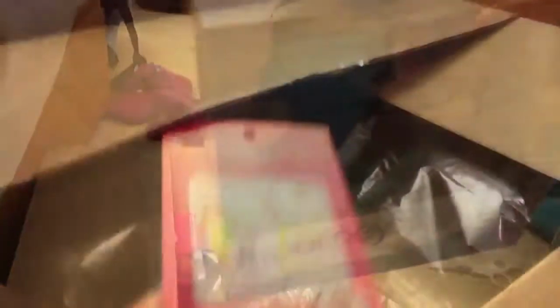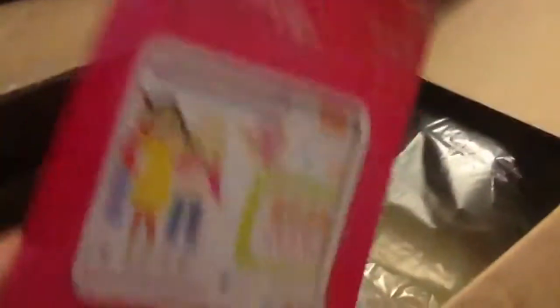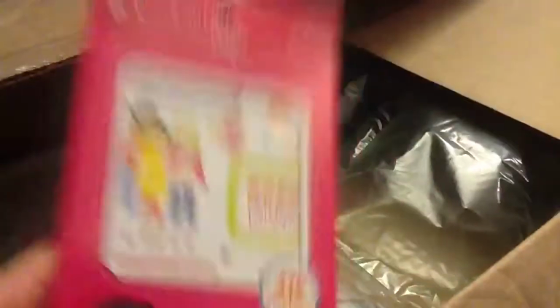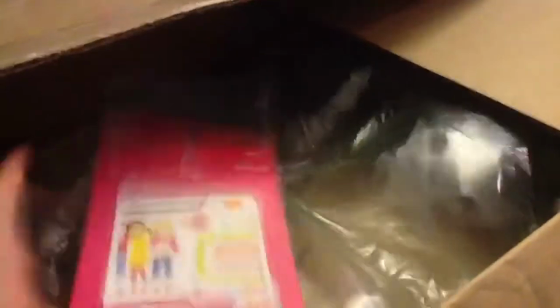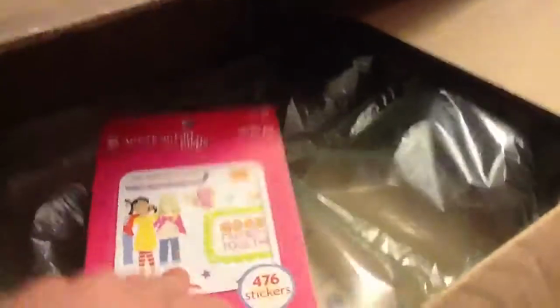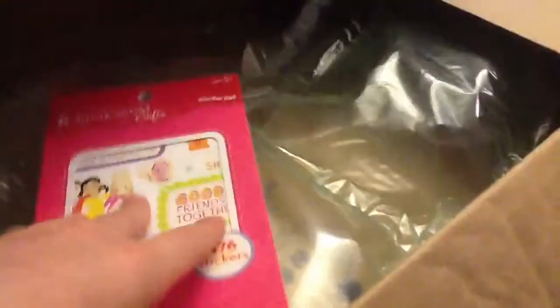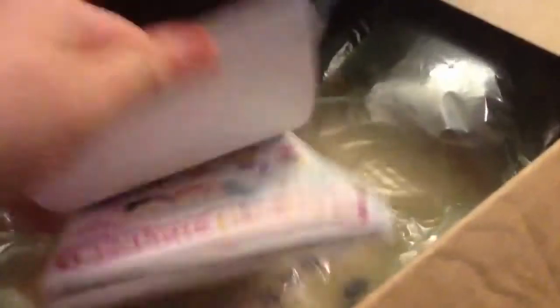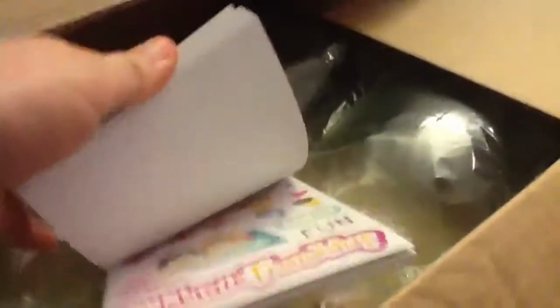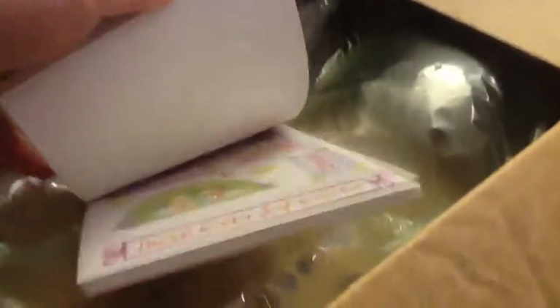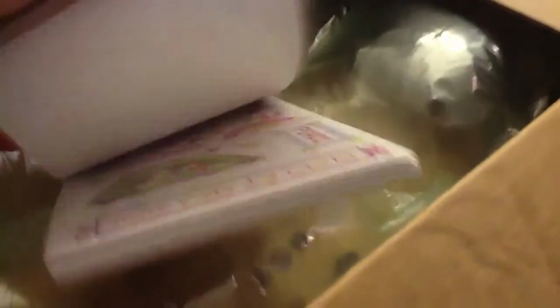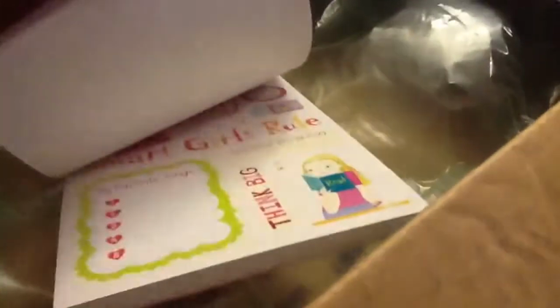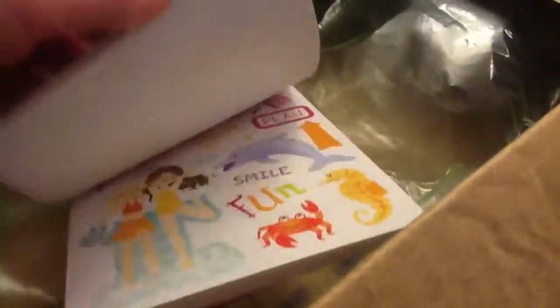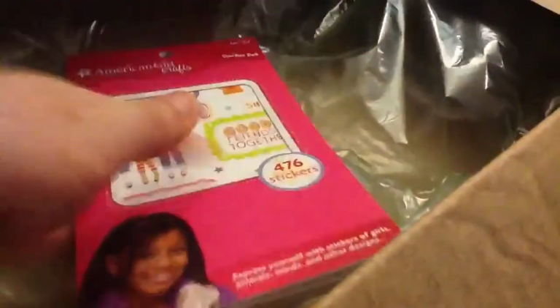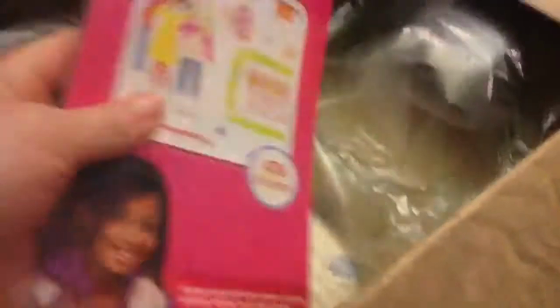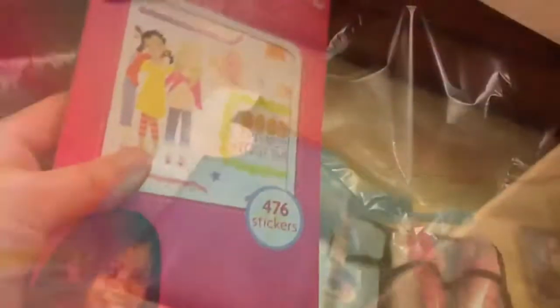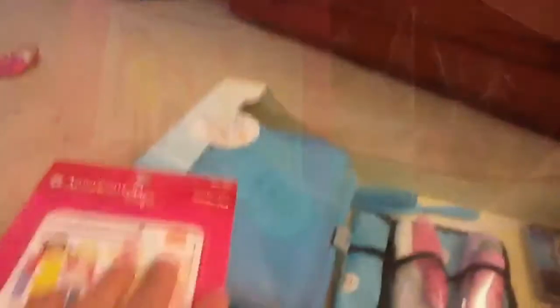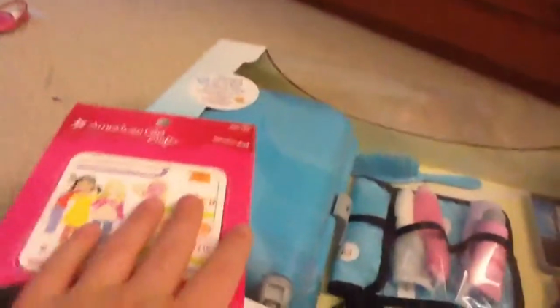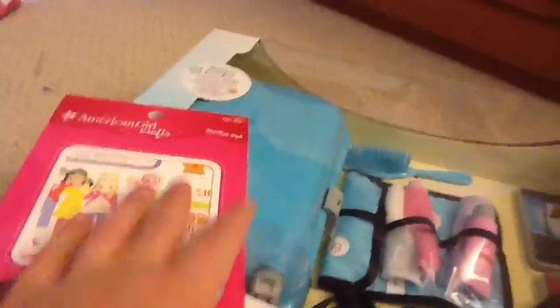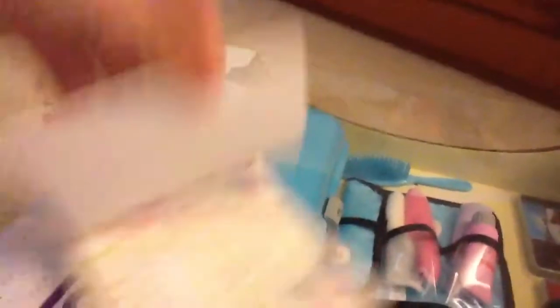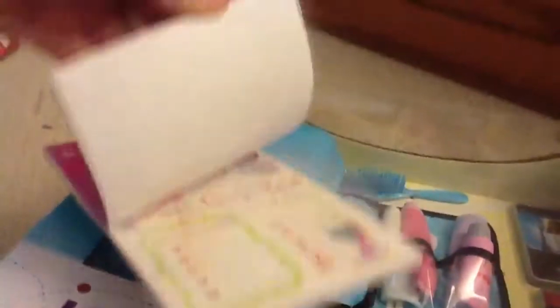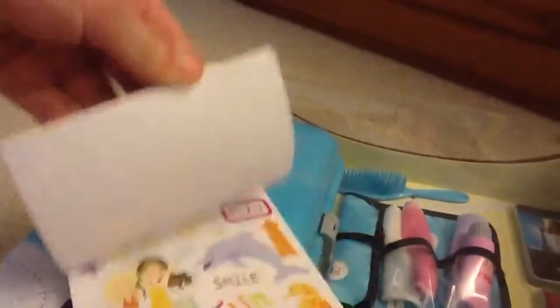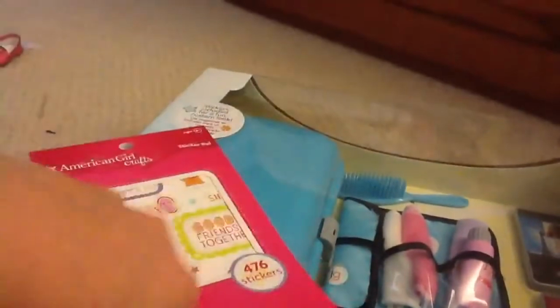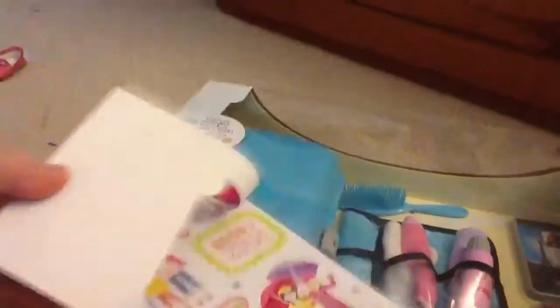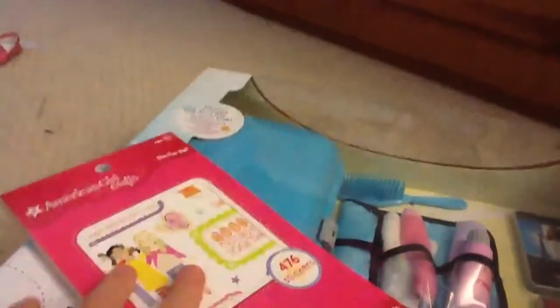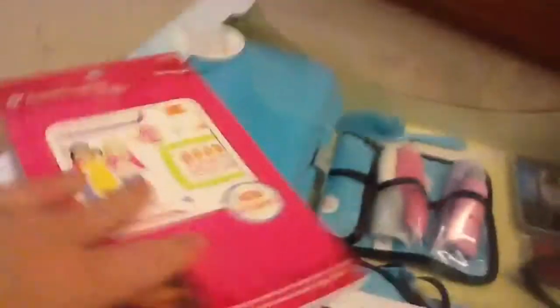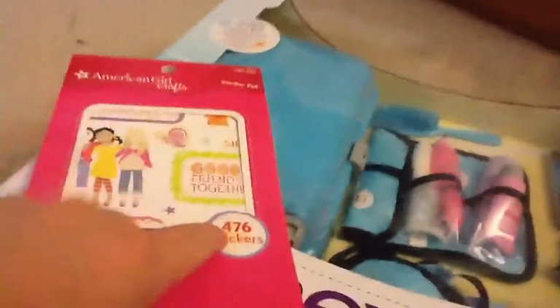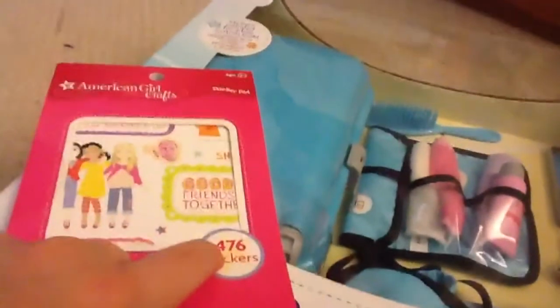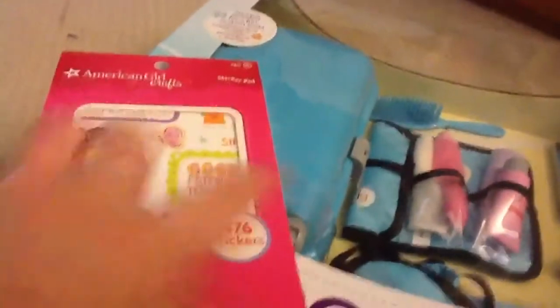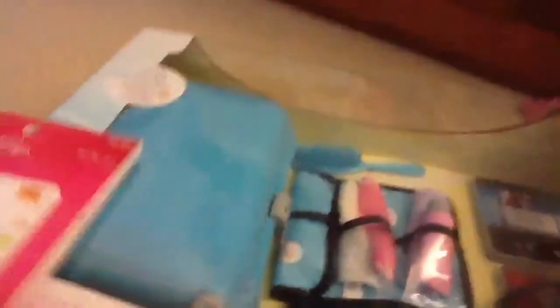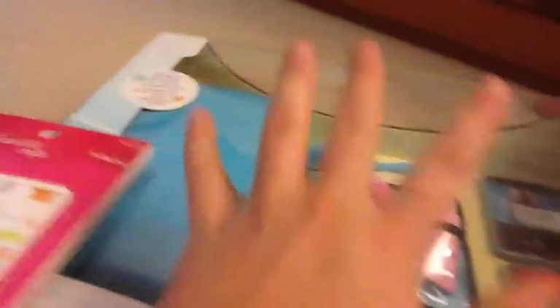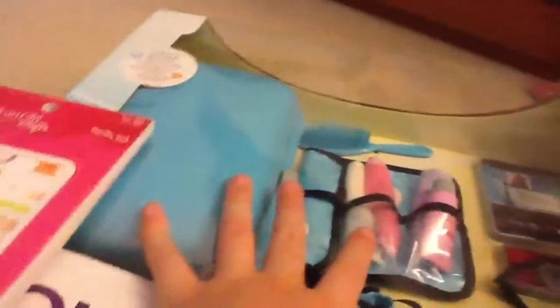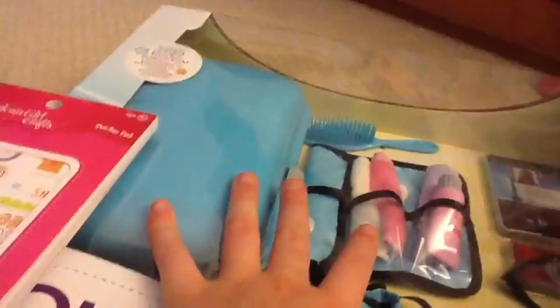I also got these craft stickers. Very nice. So yeah, this is my package. Stuff I got: craft stickers — wow, $4.76 — and the travel set.